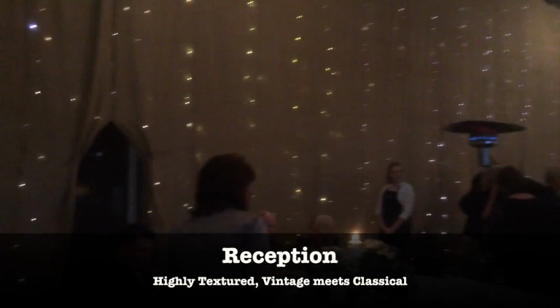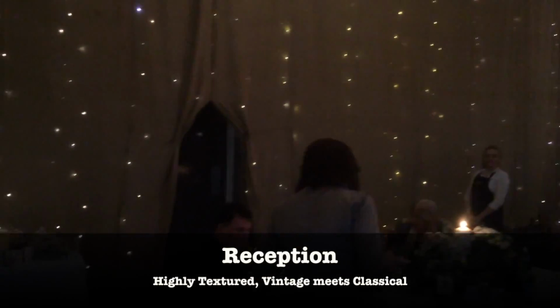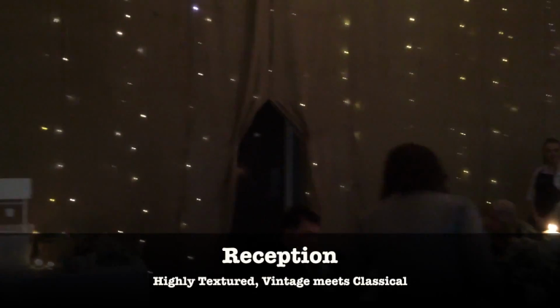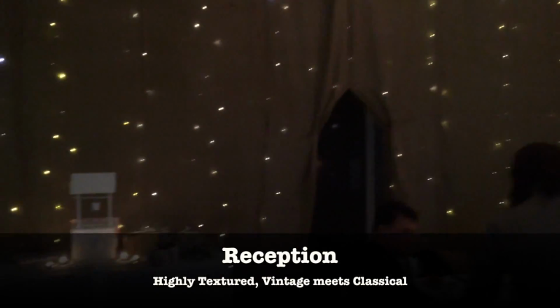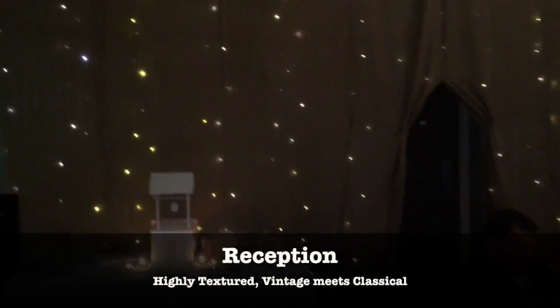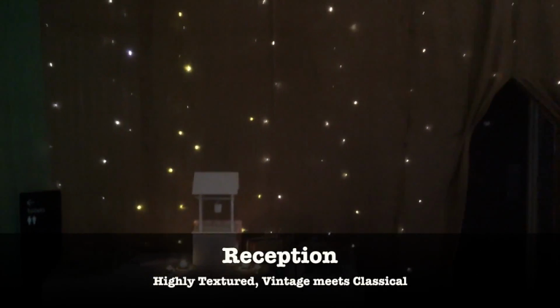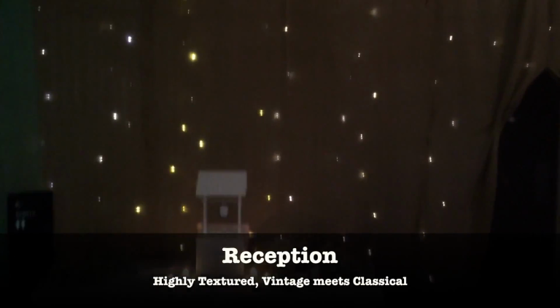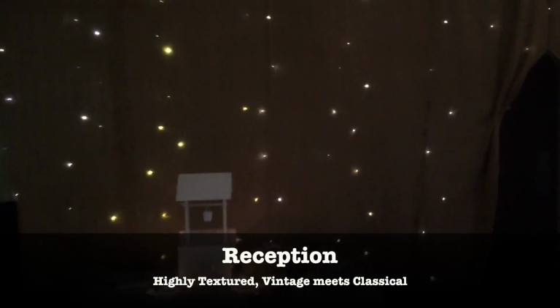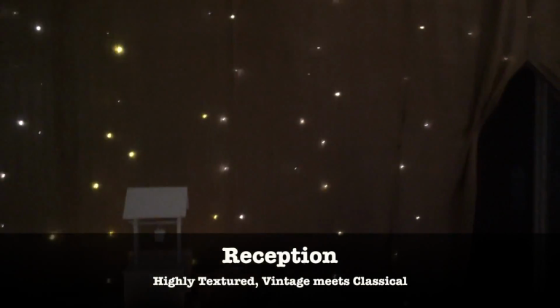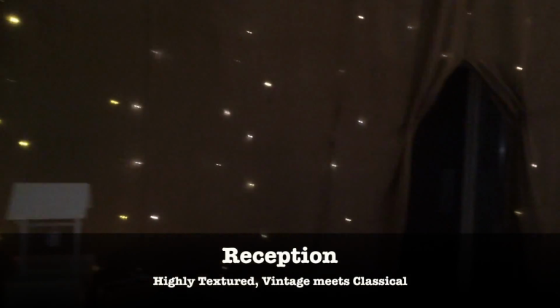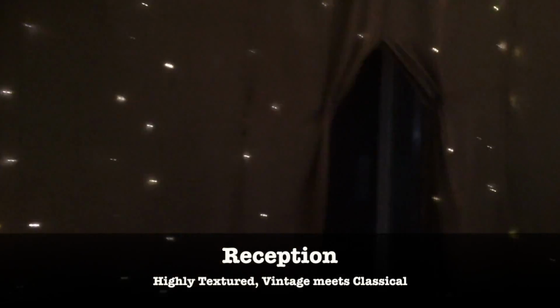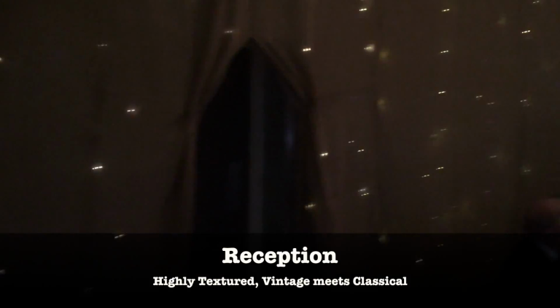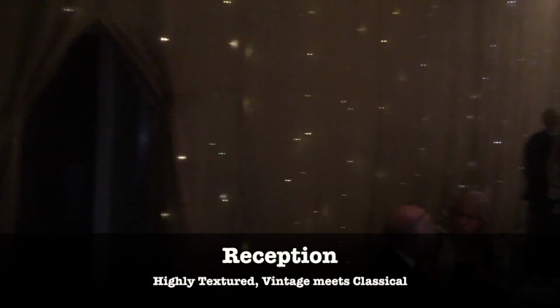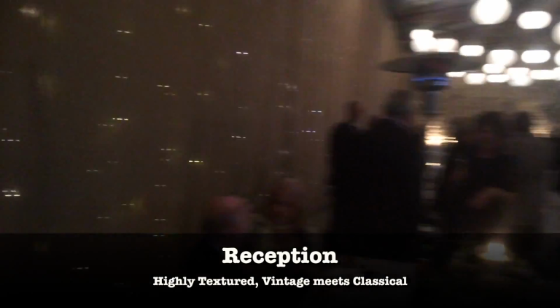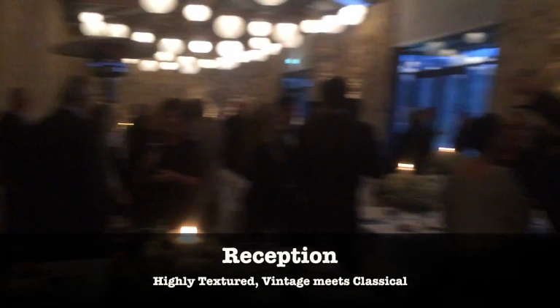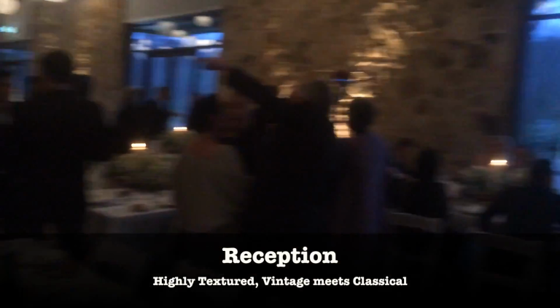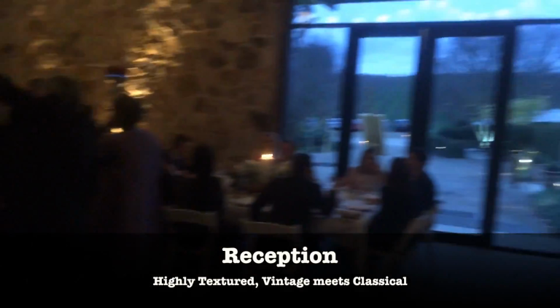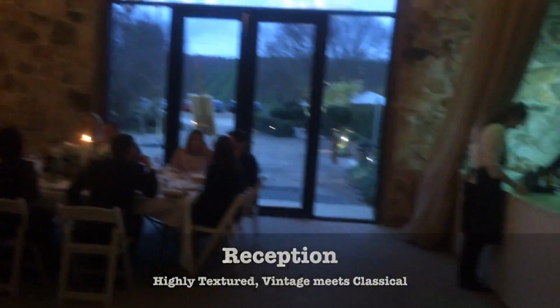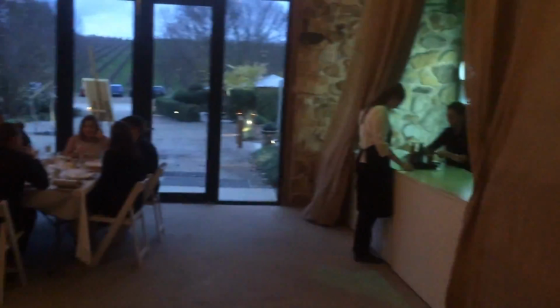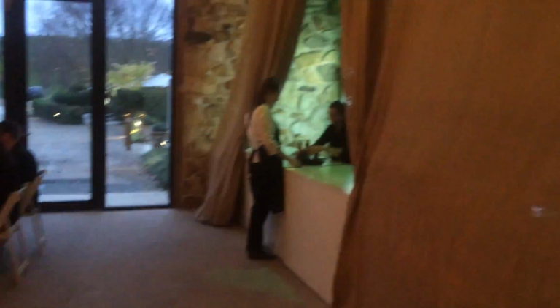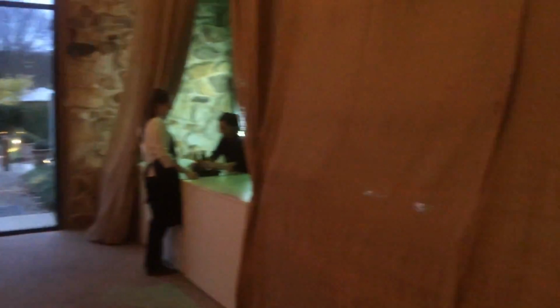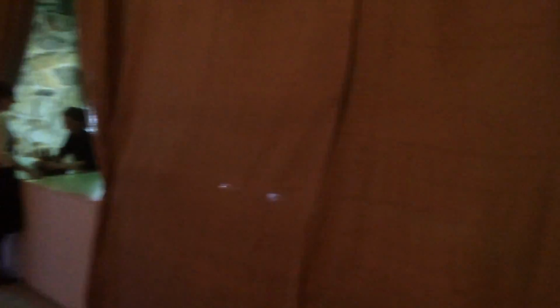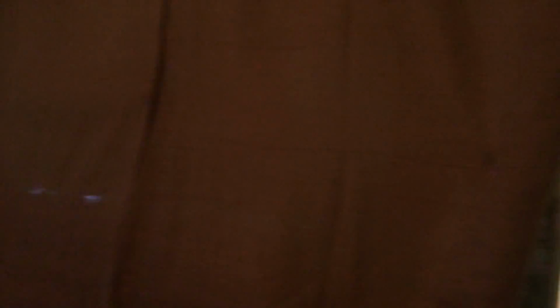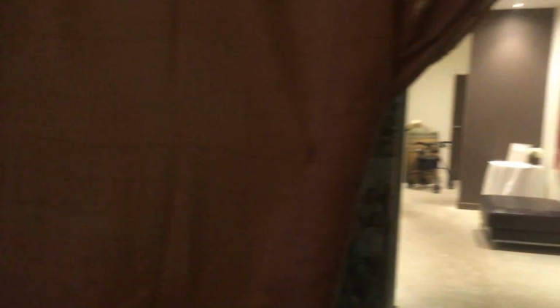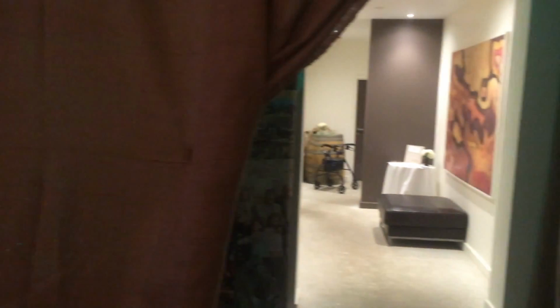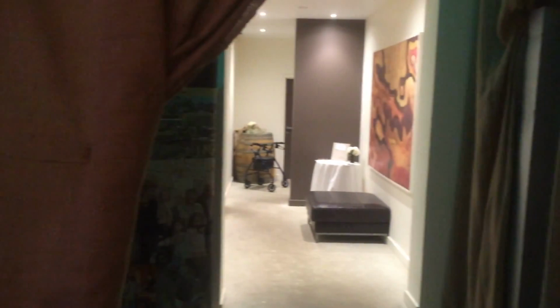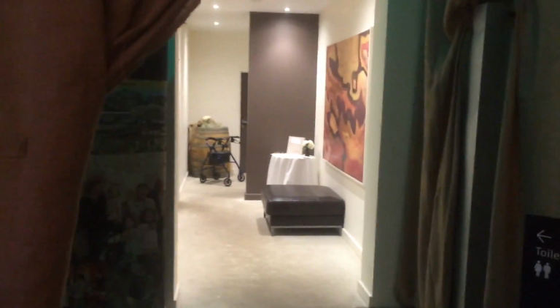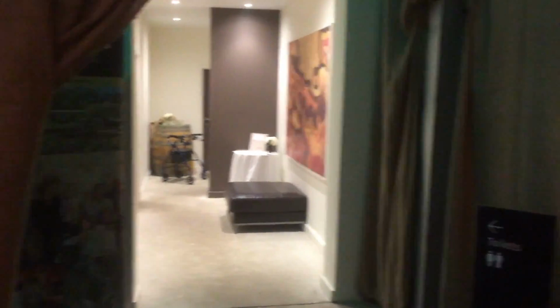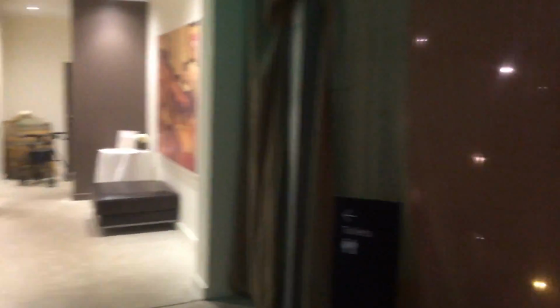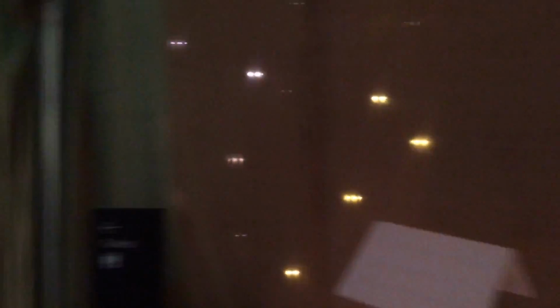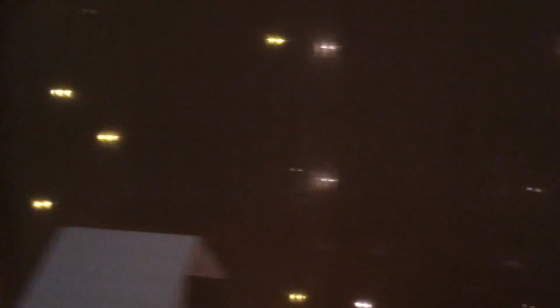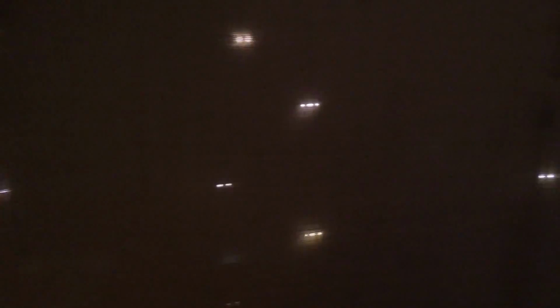Pretty cool — a lot more backlit and festoon lighting throughout, and that's pretty much standard if you need it. That's all ready to go and they can just drop it down if you require it.